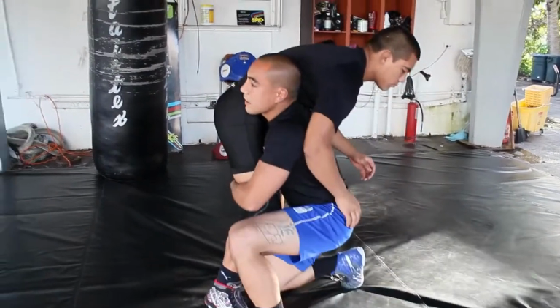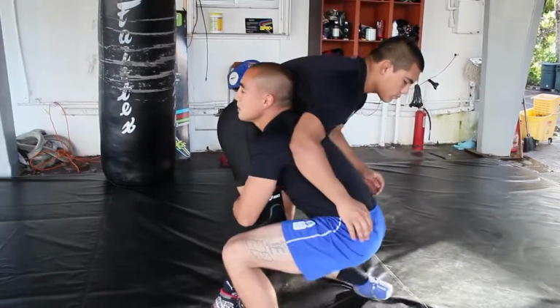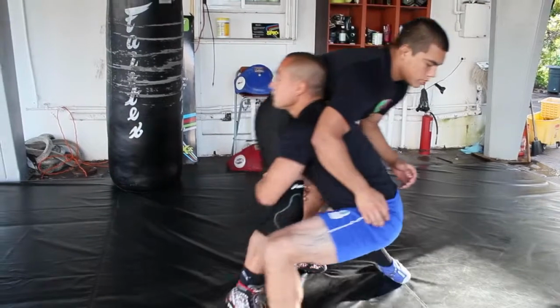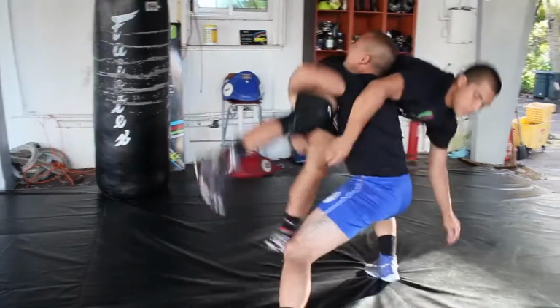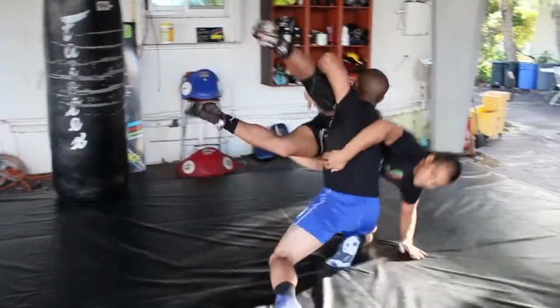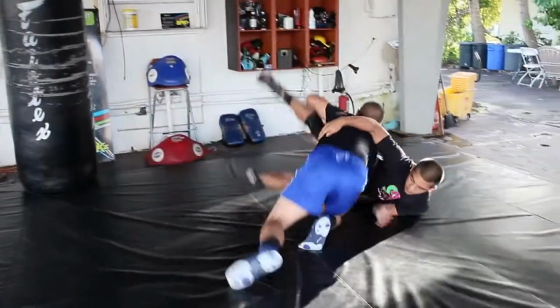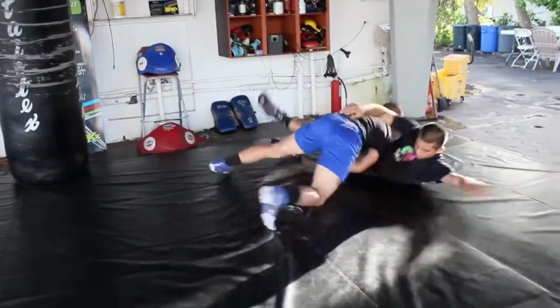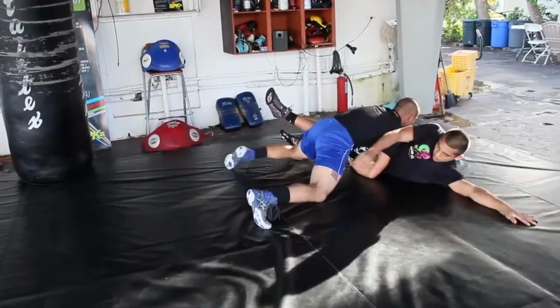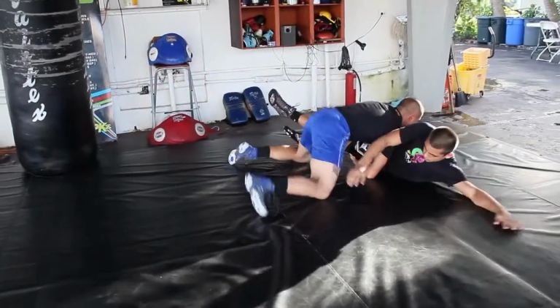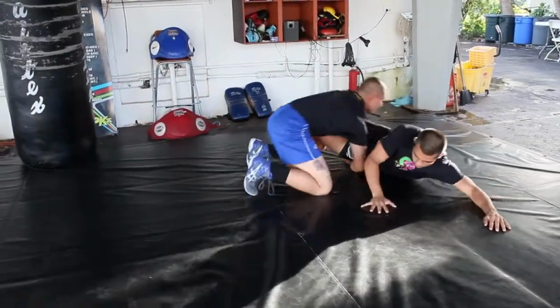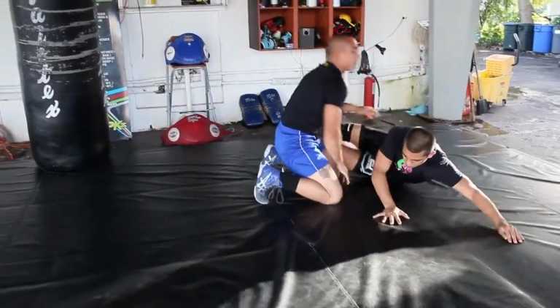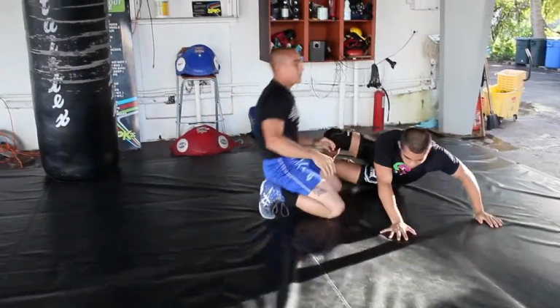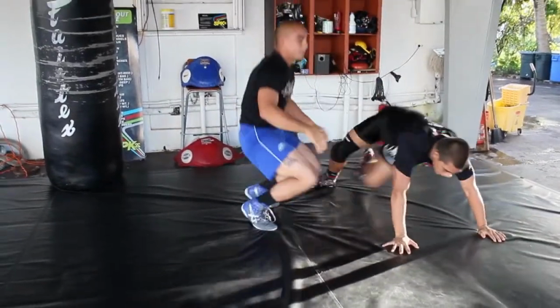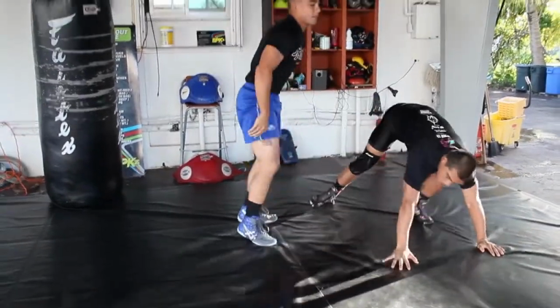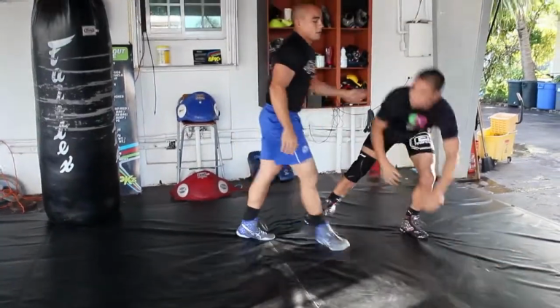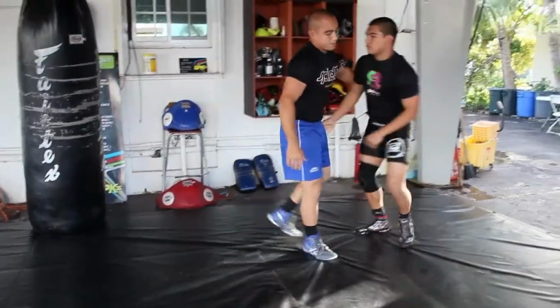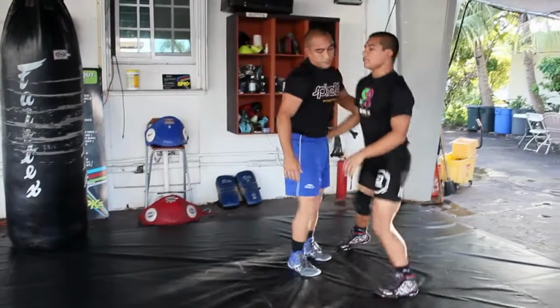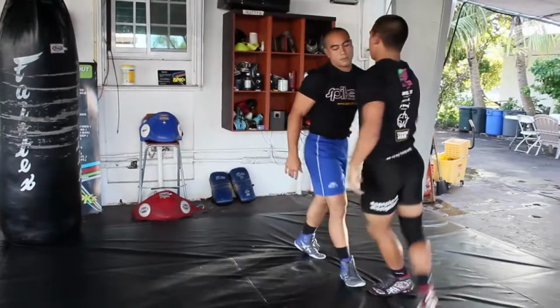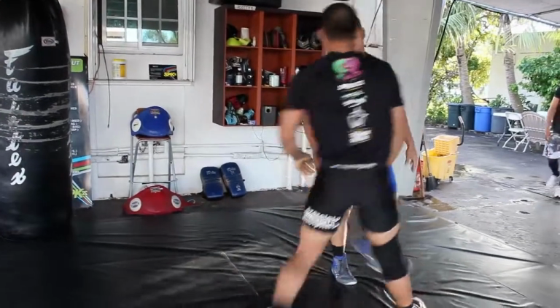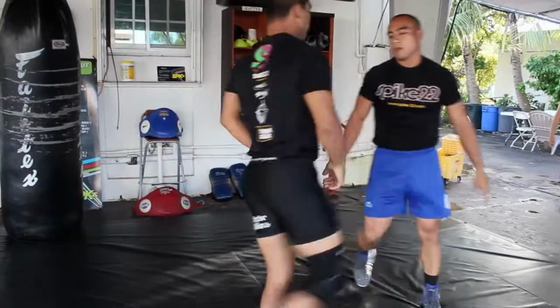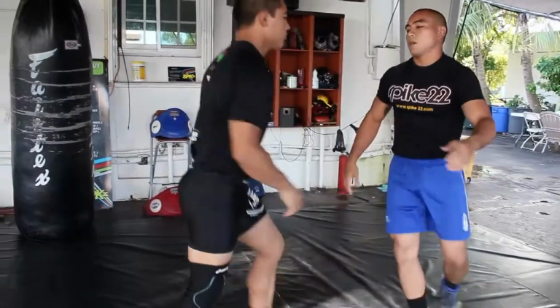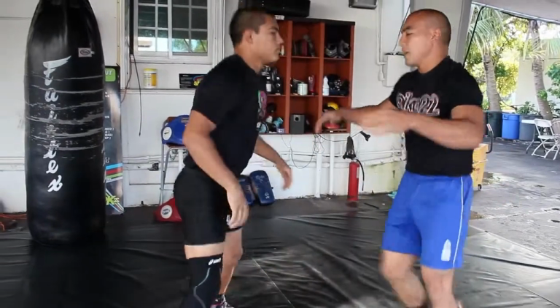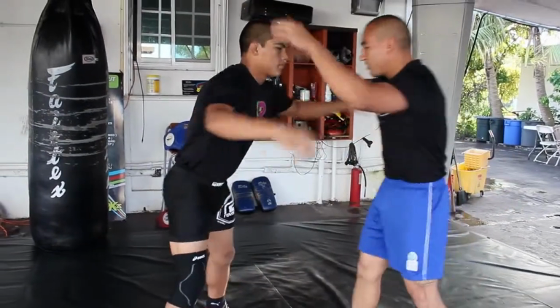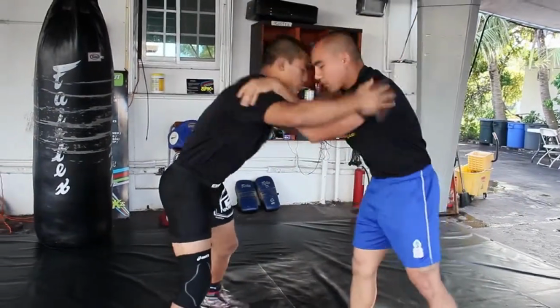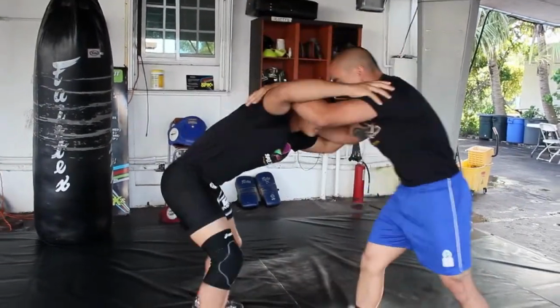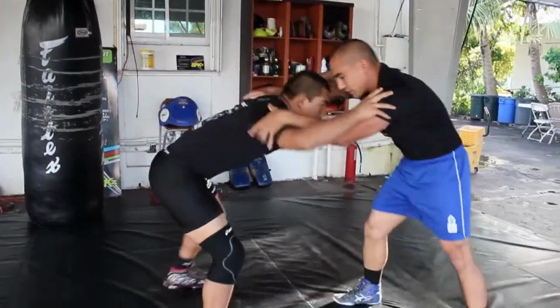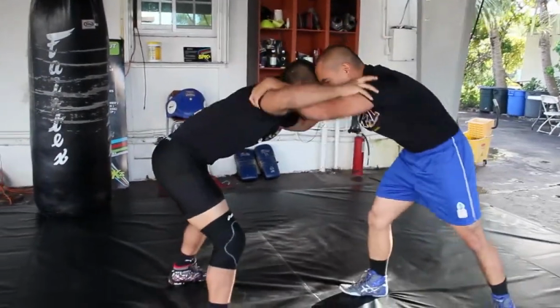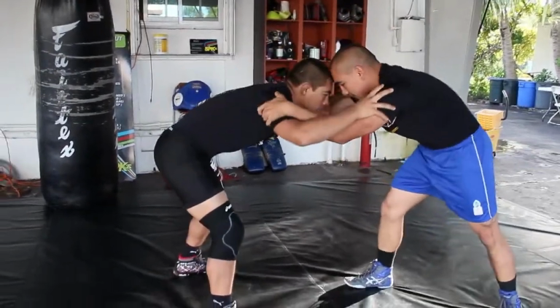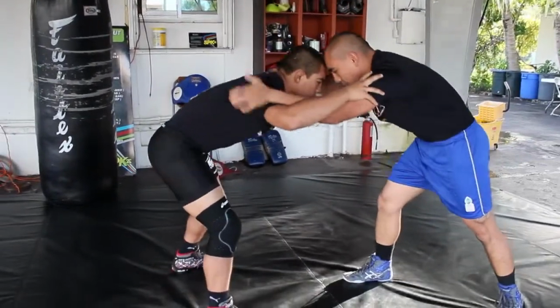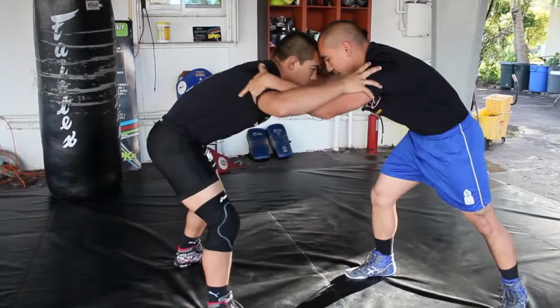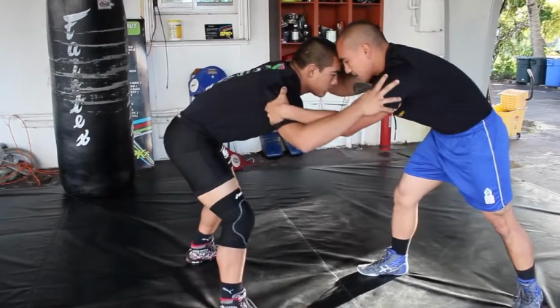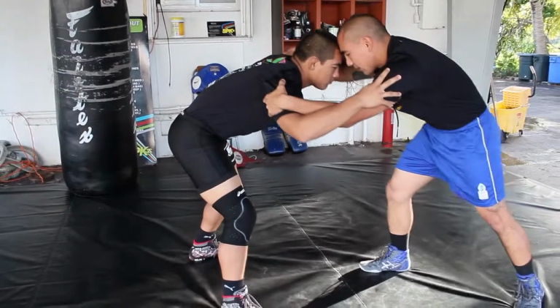Step. Change level. So one more time — when we engage, I'm going to force the double inside tie. I'm going to fight for this position, the double inside tie. Once I get this inside tie...